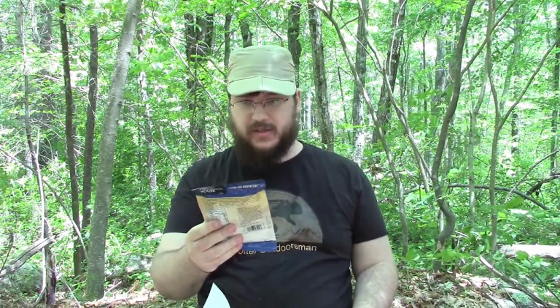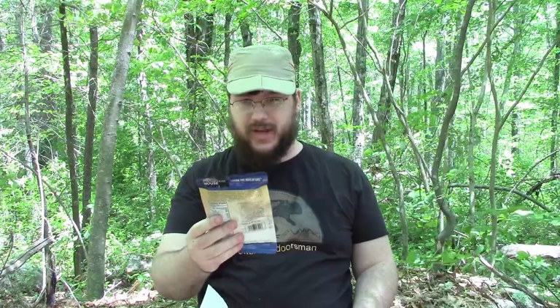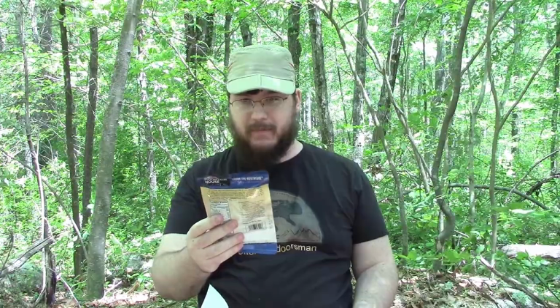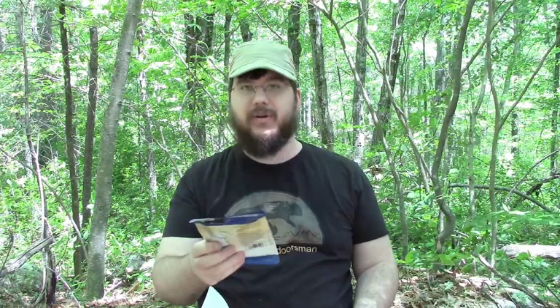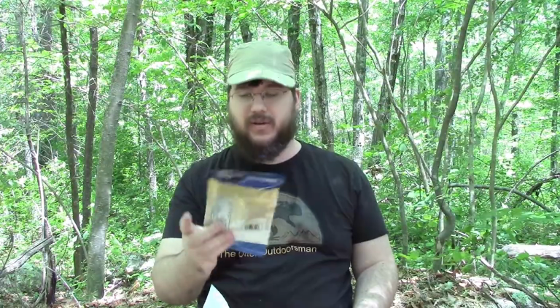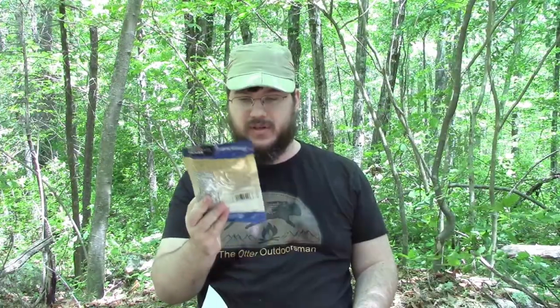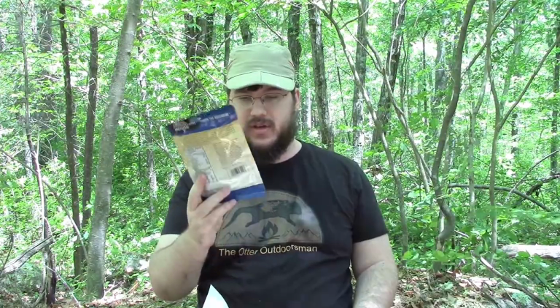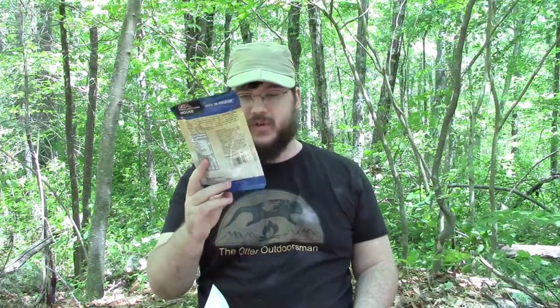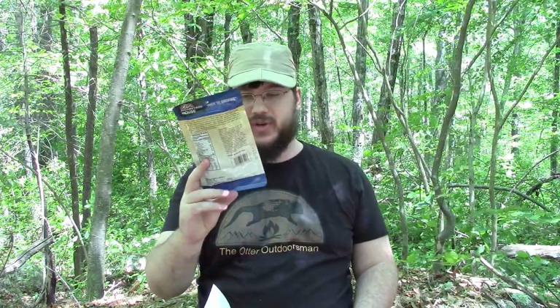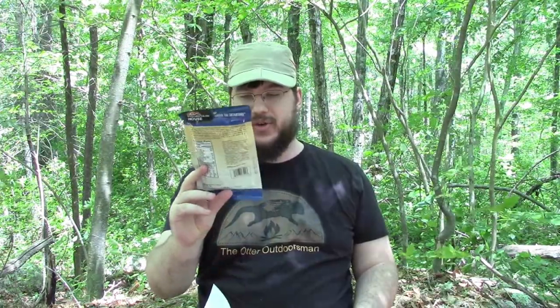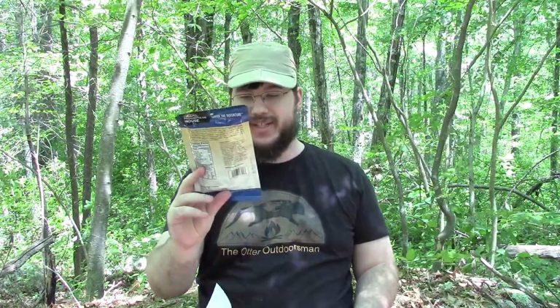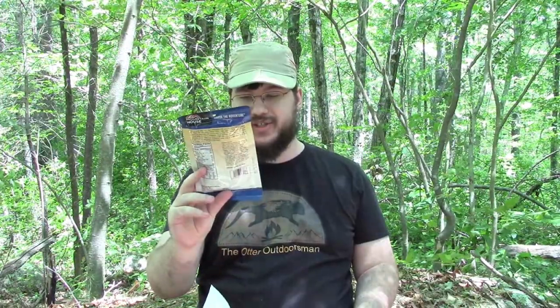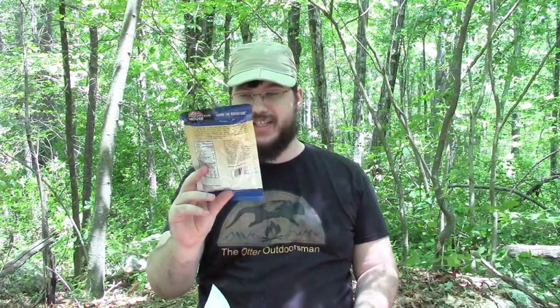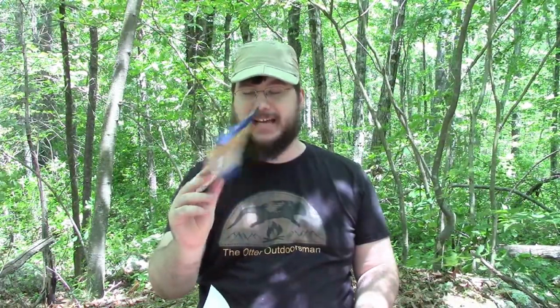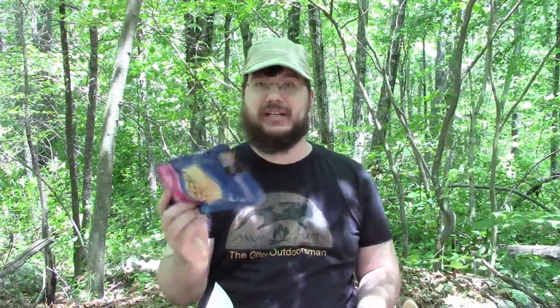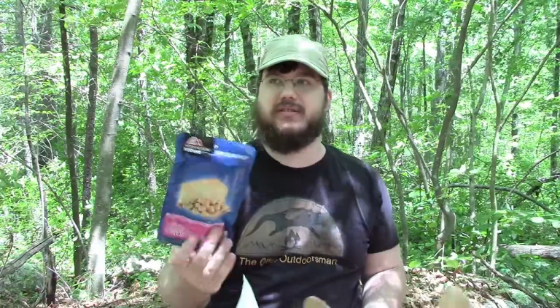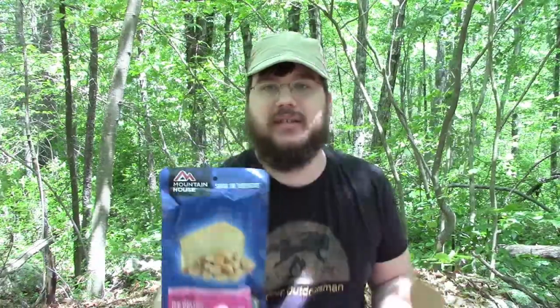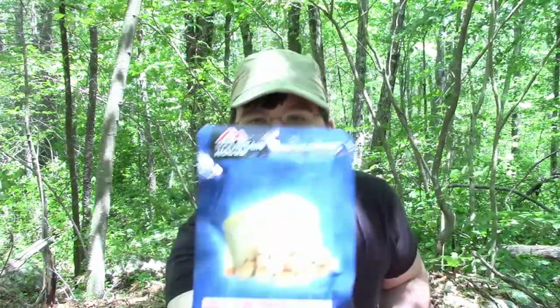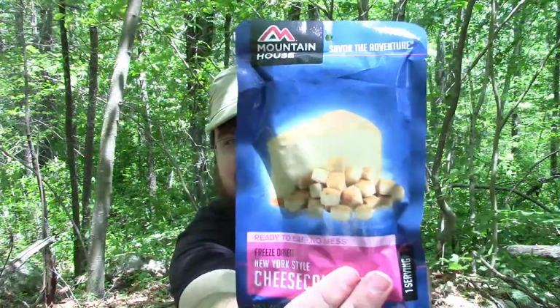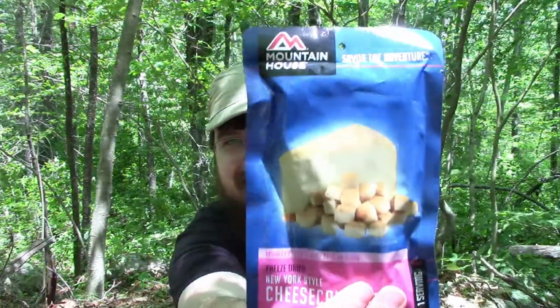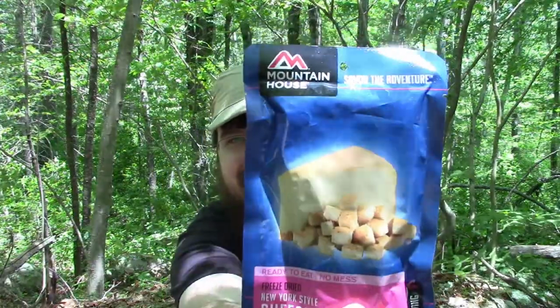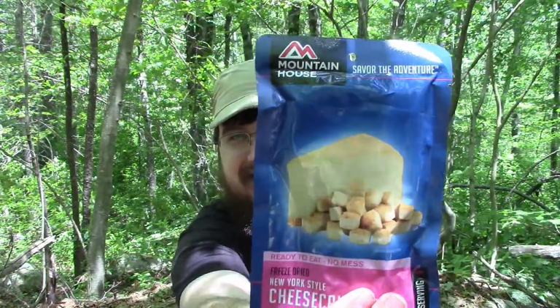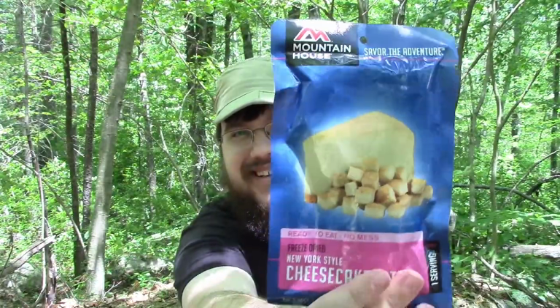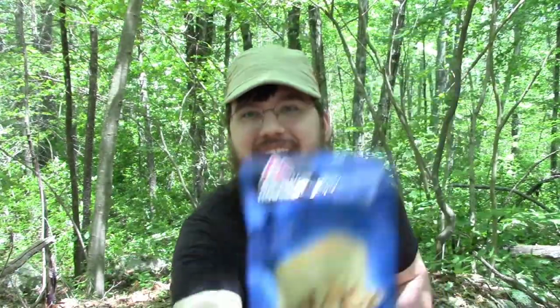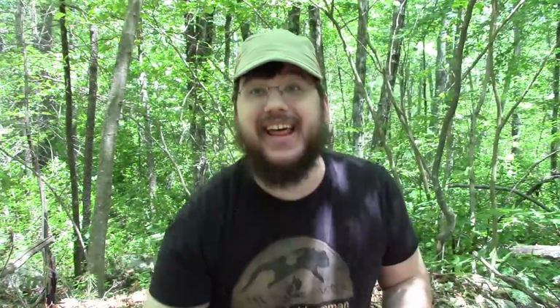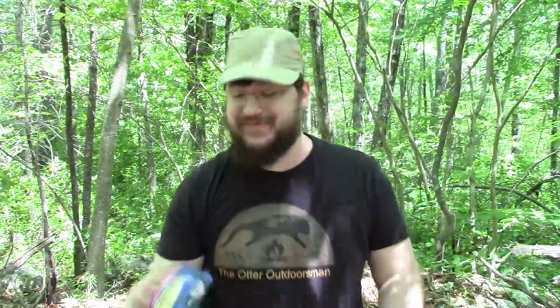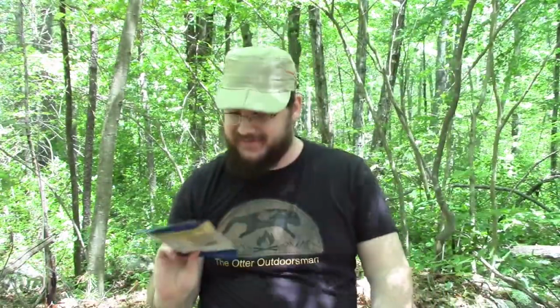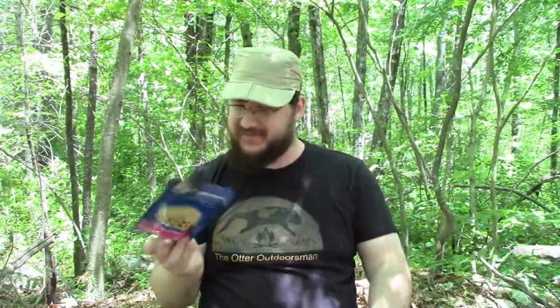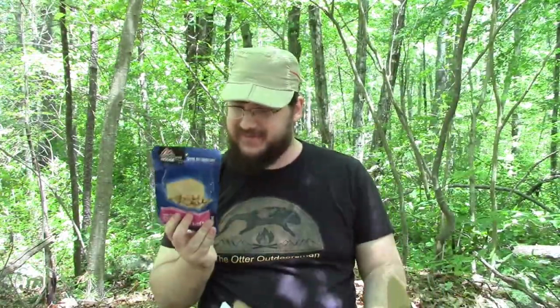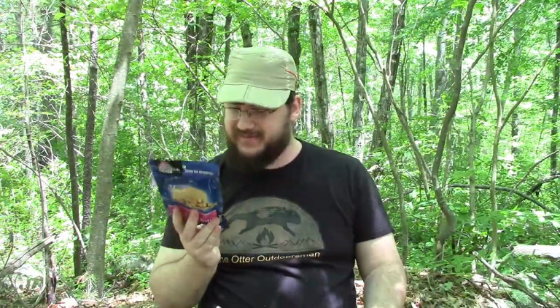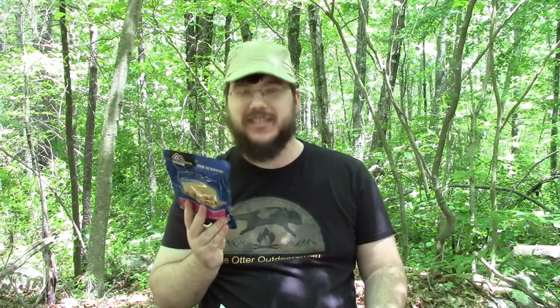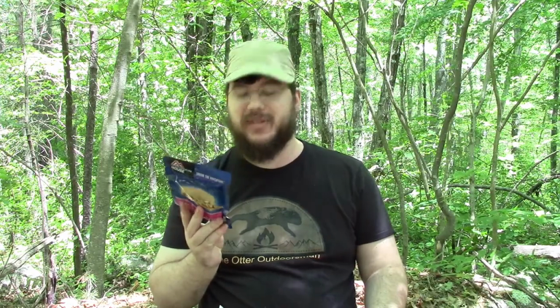So we have a Mountain House Freeze-Dried New York Style Cheesecake Bites. That sounds interesting!